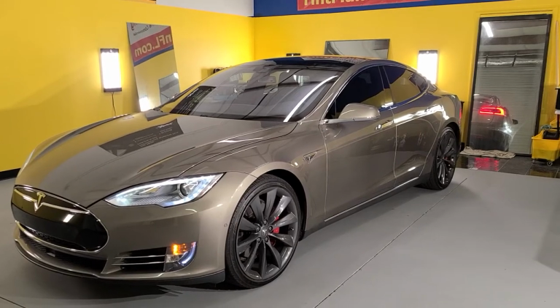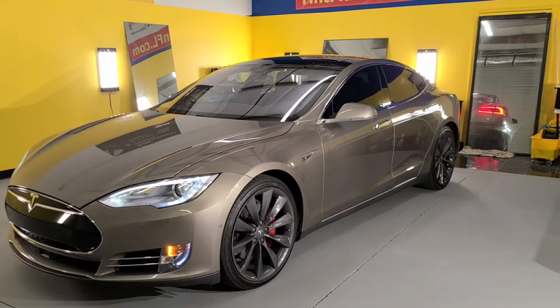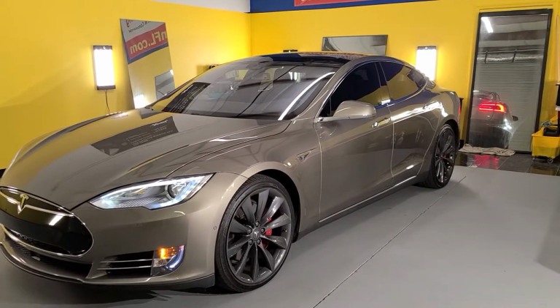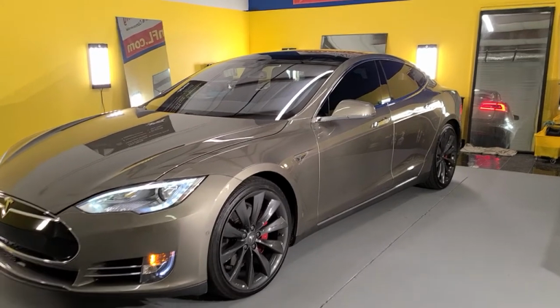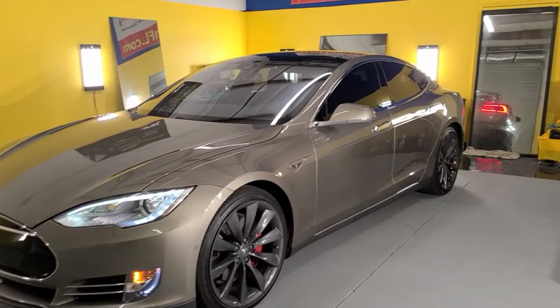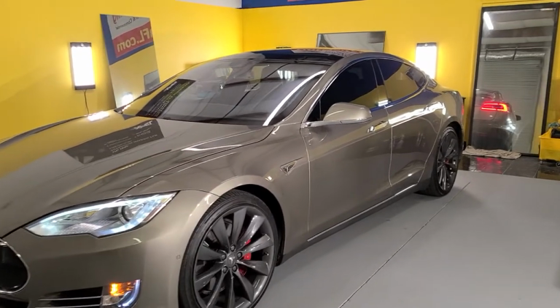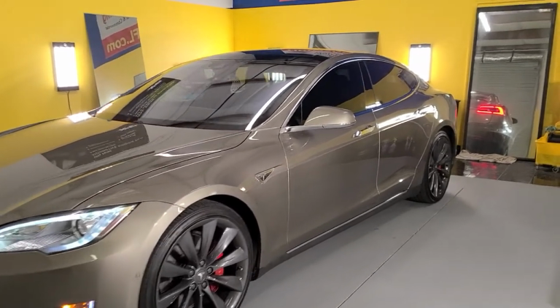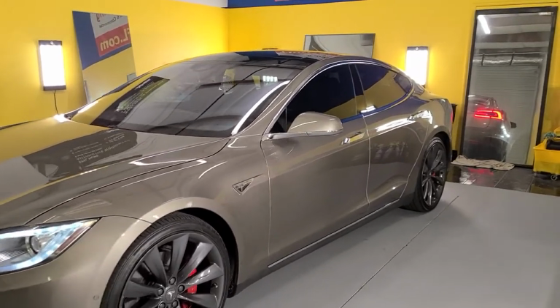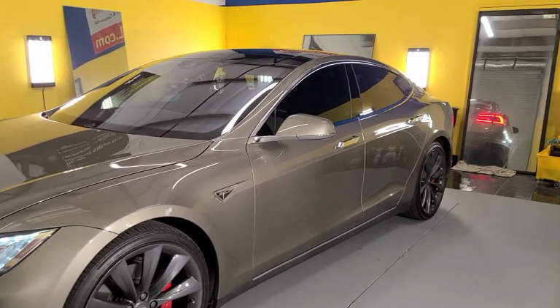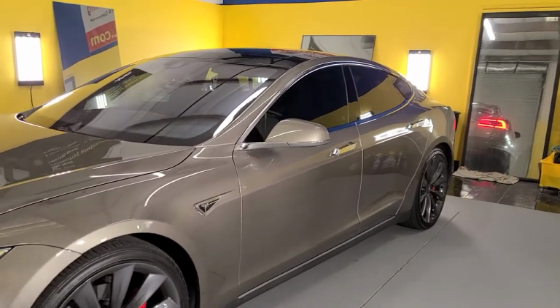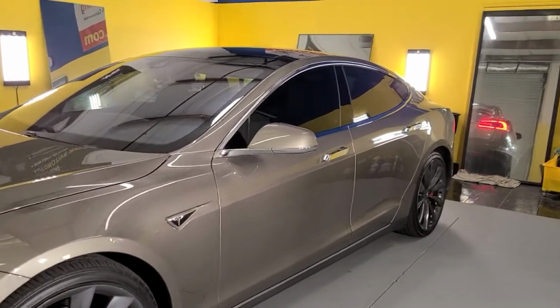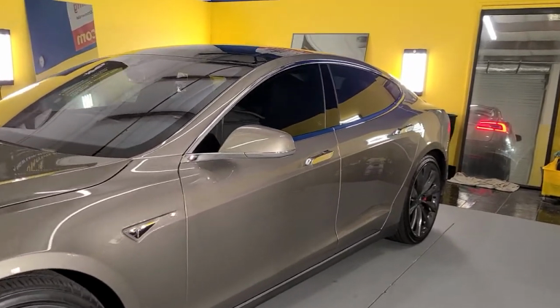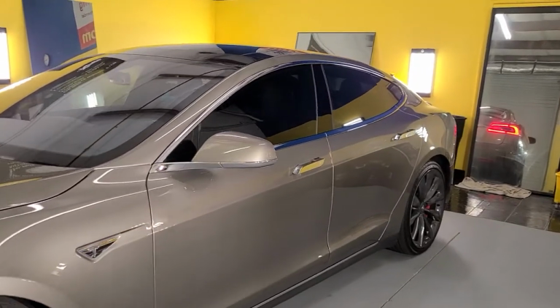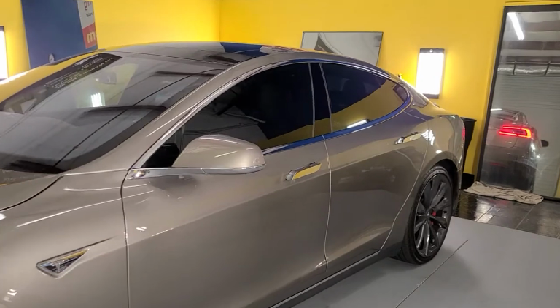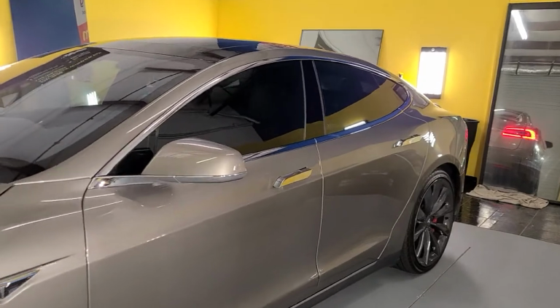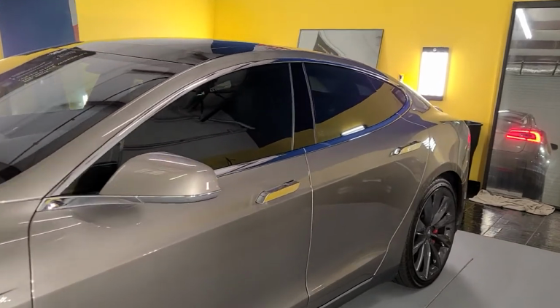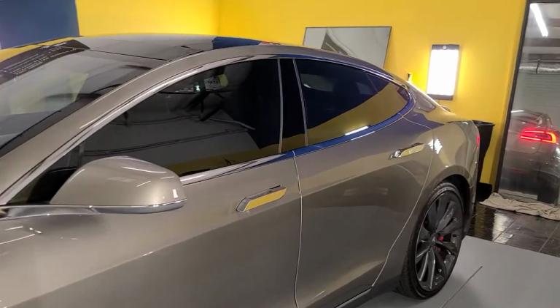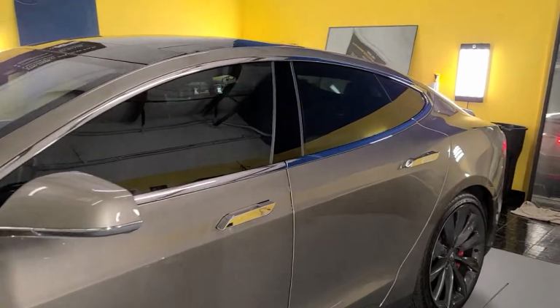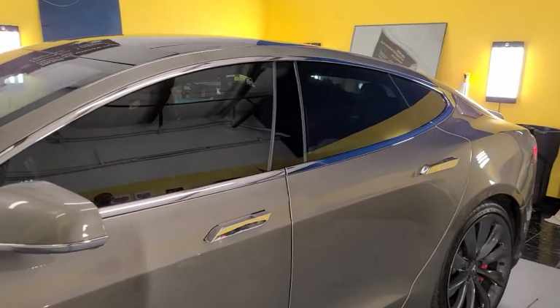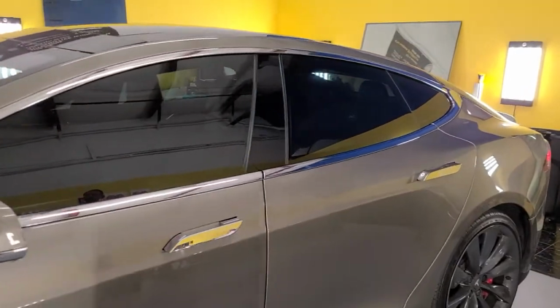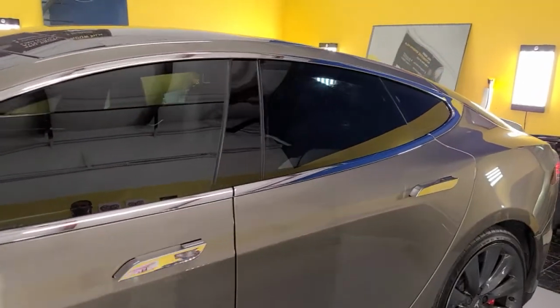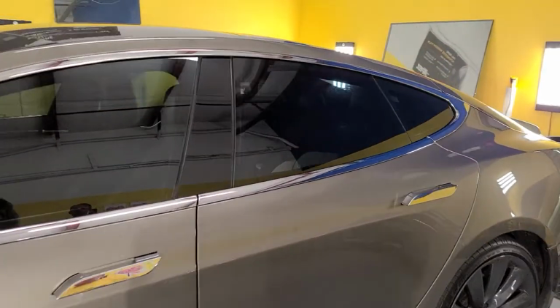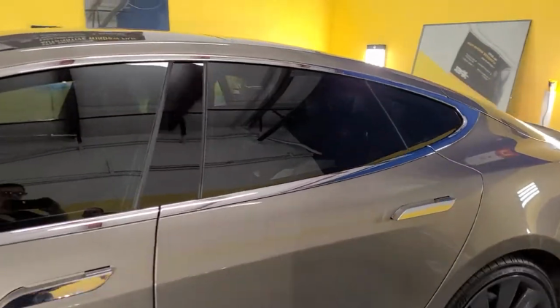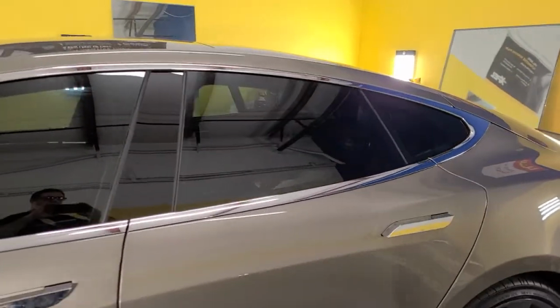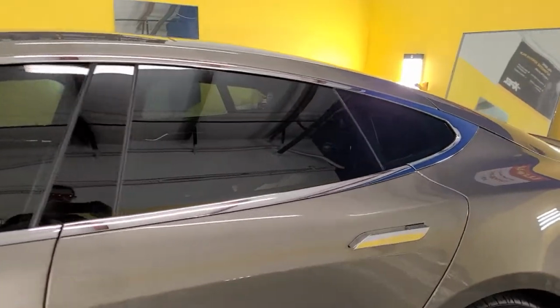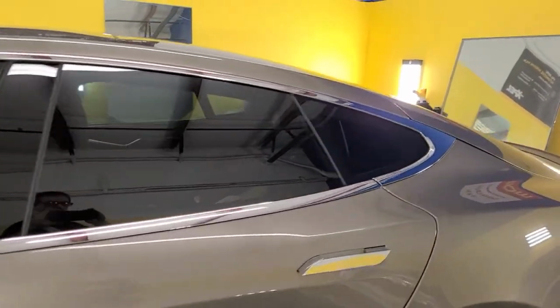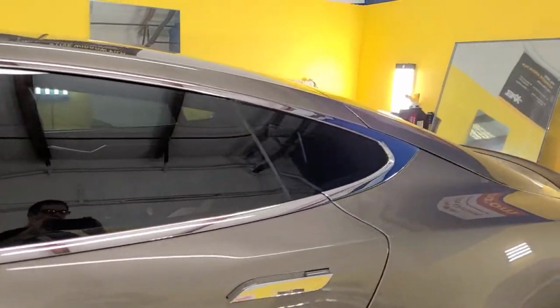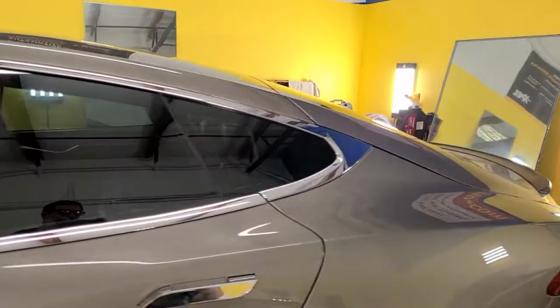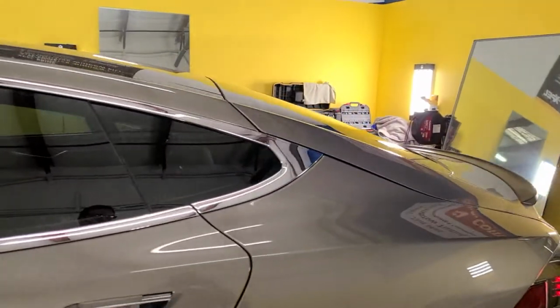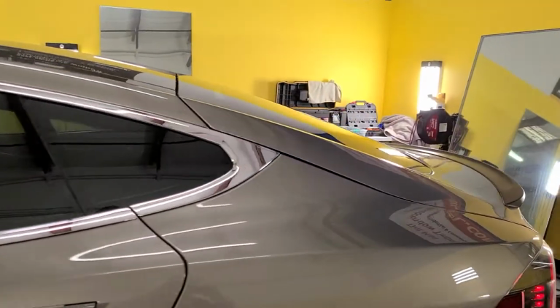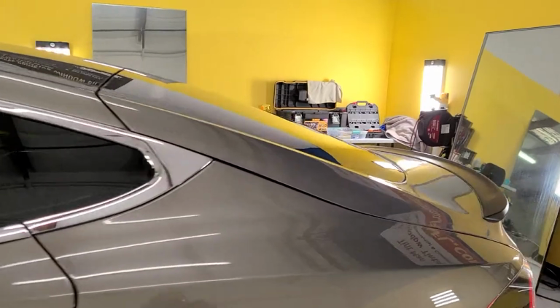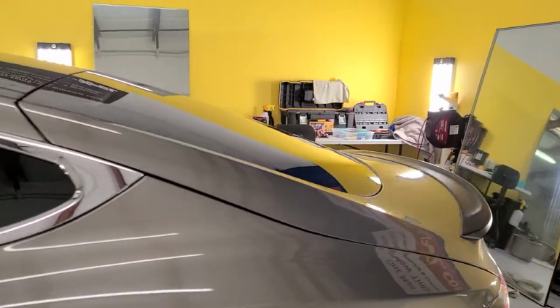Hello, my name is Sean with Tint Man Window Tinting. Here we have a Tesla Model S that we did Xpel XR Black 30 on all side windows and rear window.